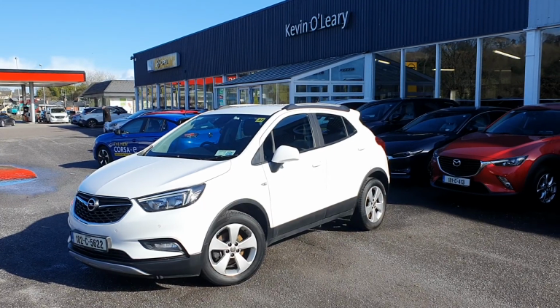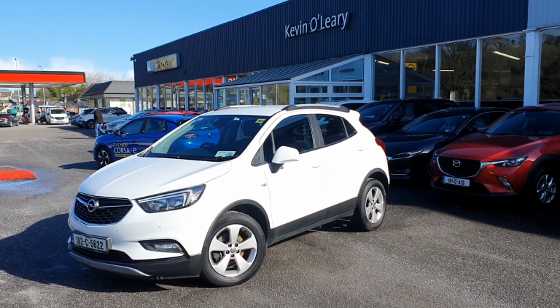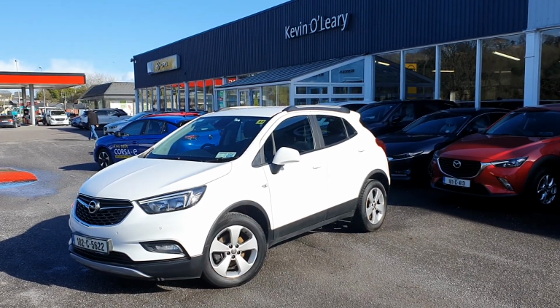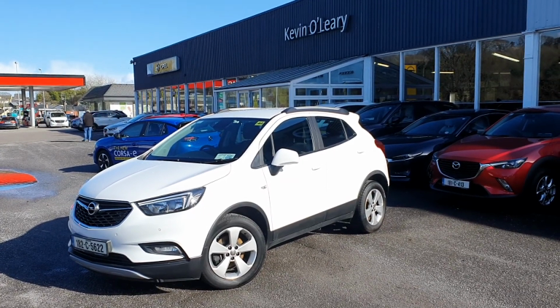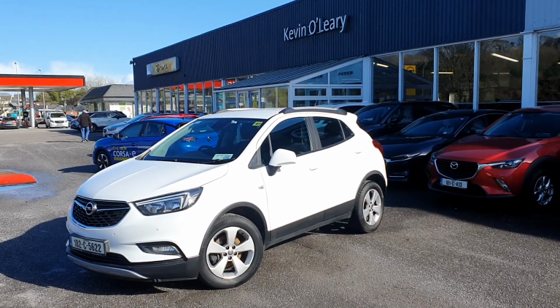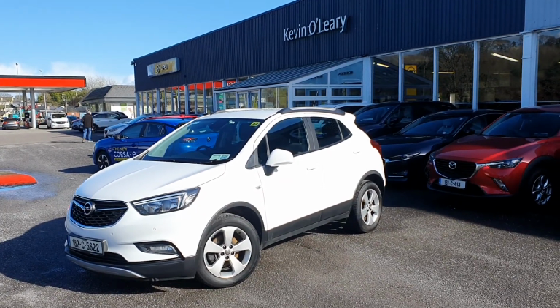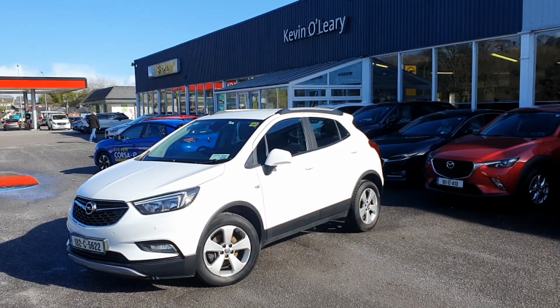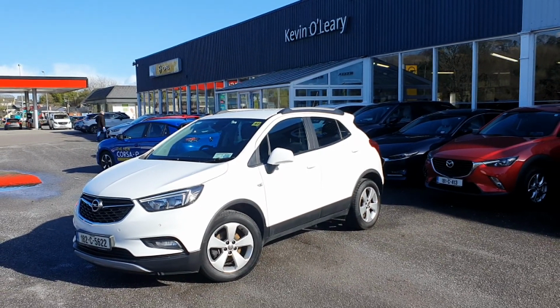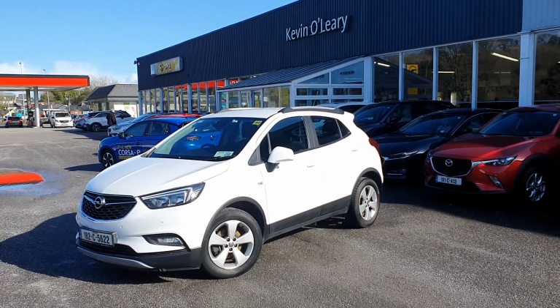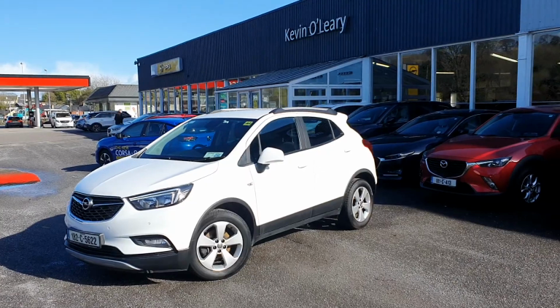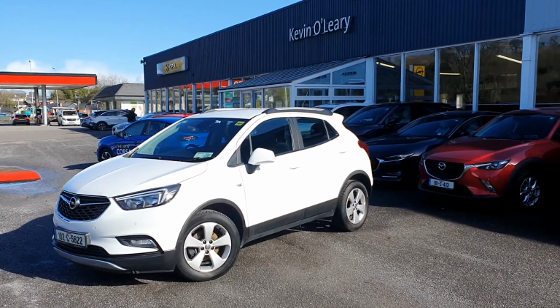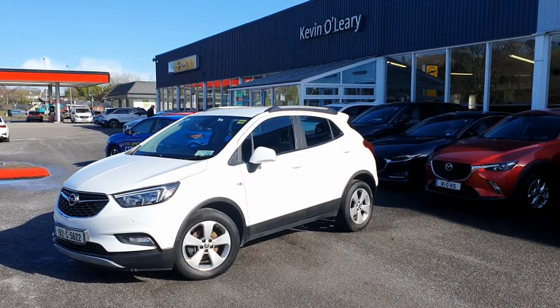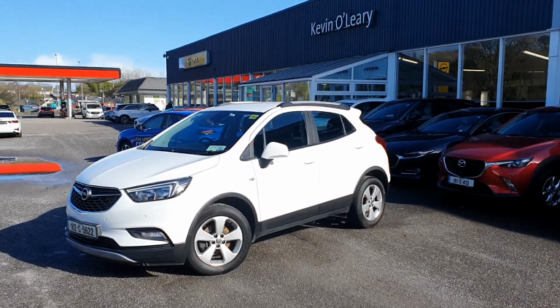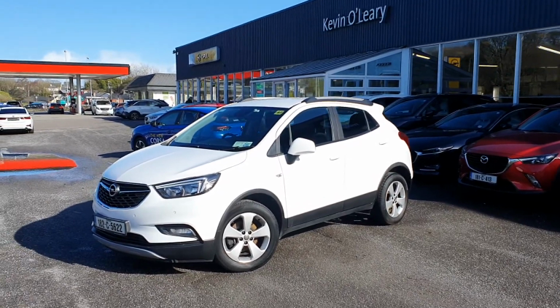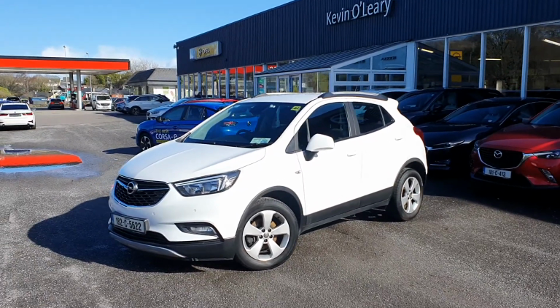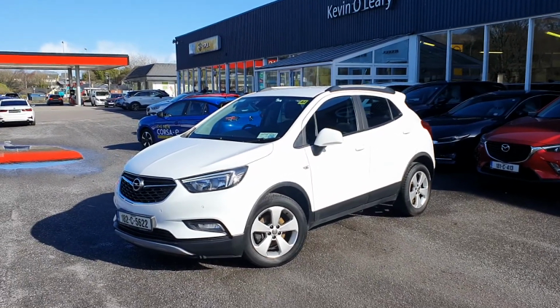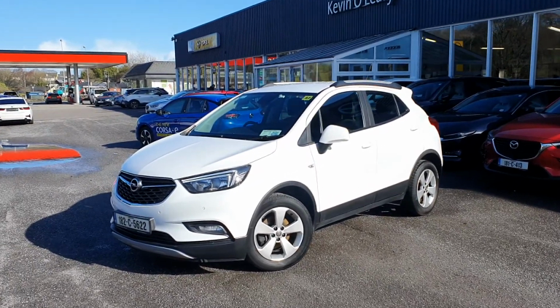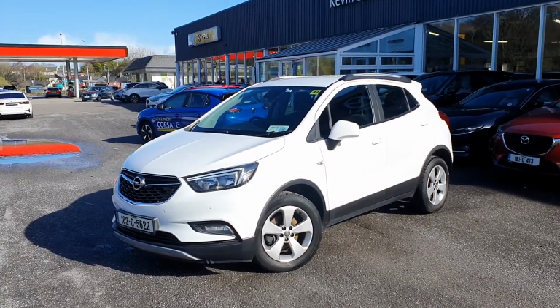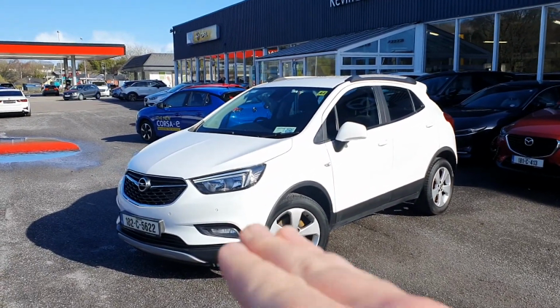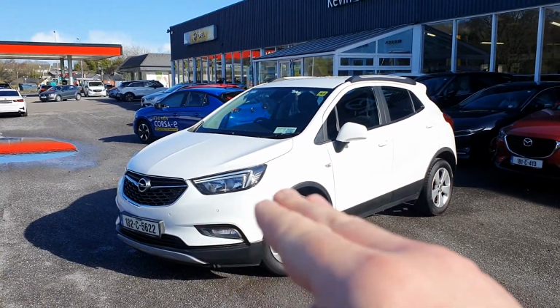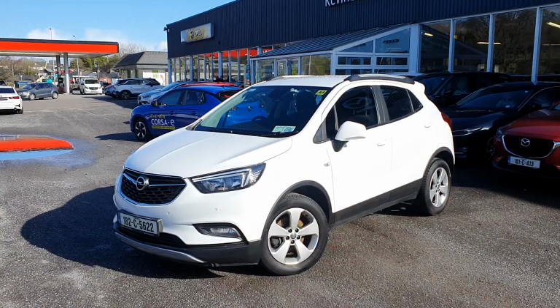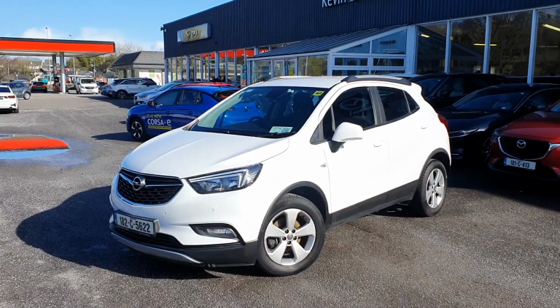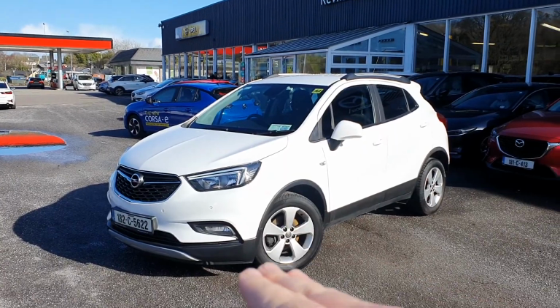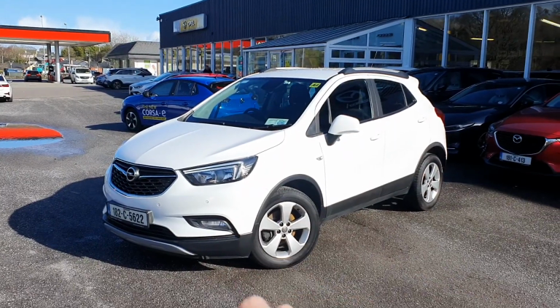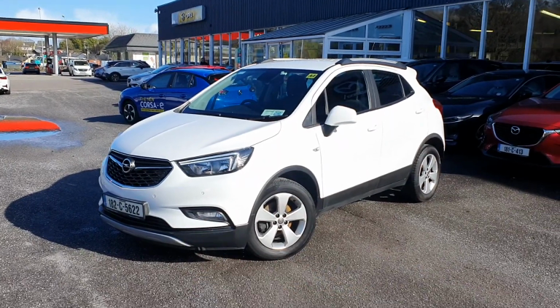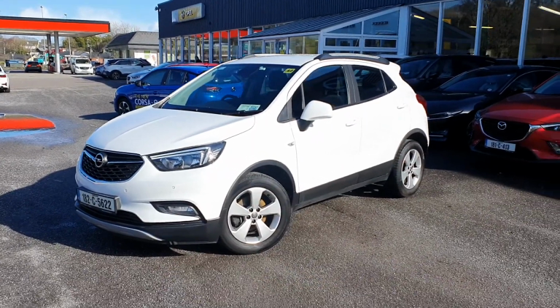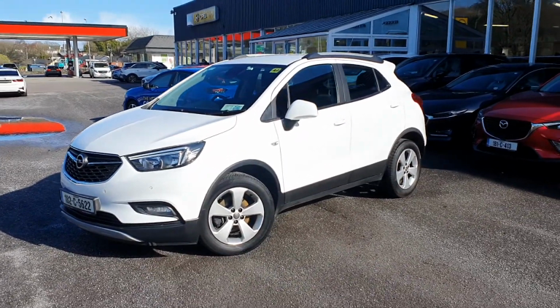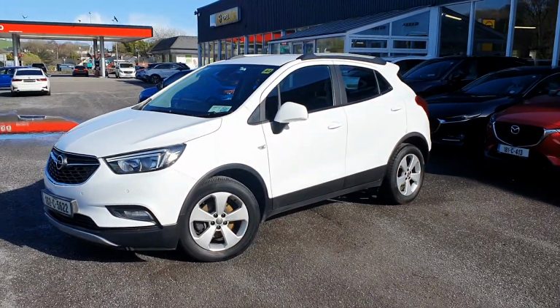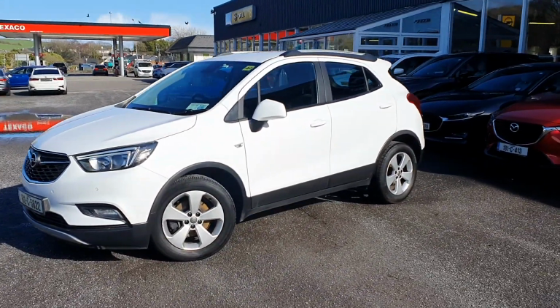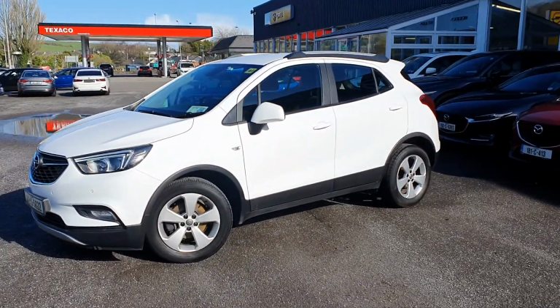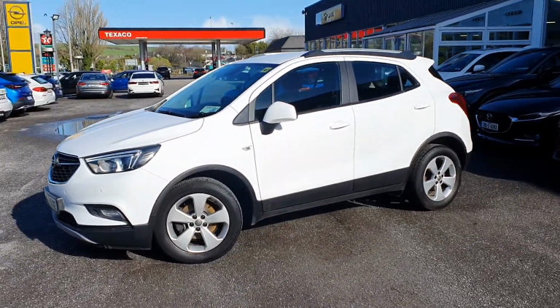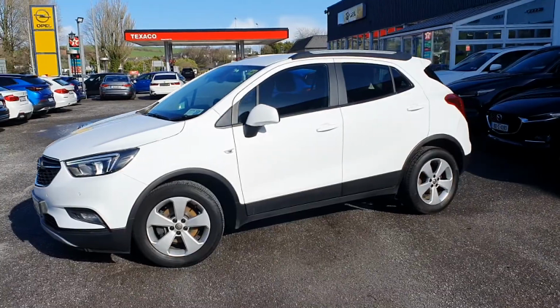Here we have our 1A2 Opel Mokka SC. This is a 1.6 diesel in lovely Olympic white. As you can see there in the front, you have LED daytime running lights. You also have your fog lights down here, and you have your upgraded alloy wheels with the SC model.